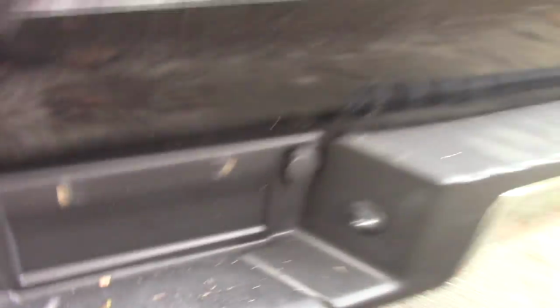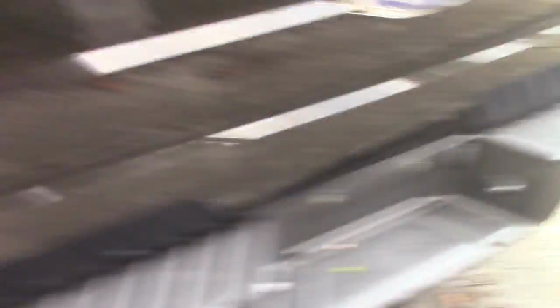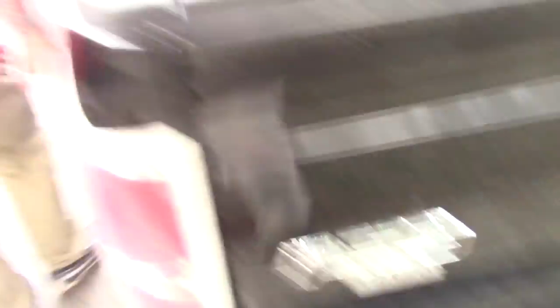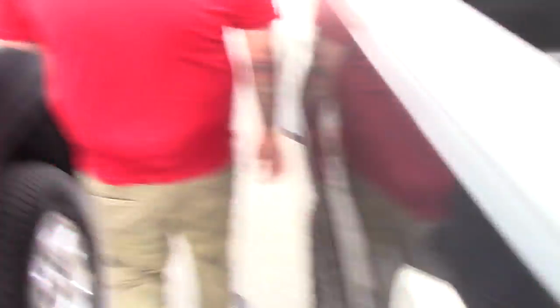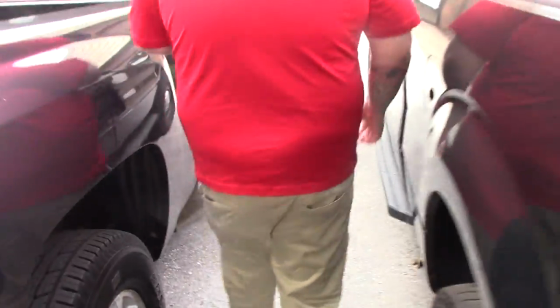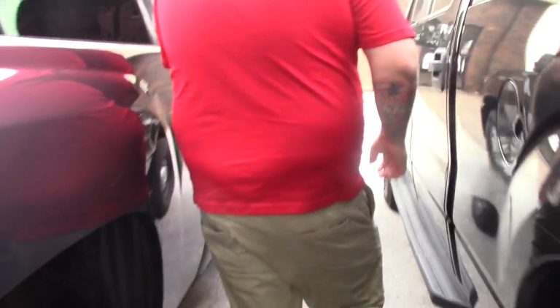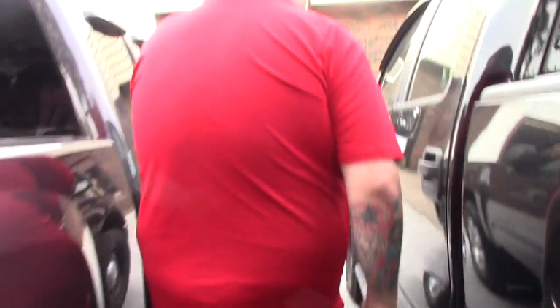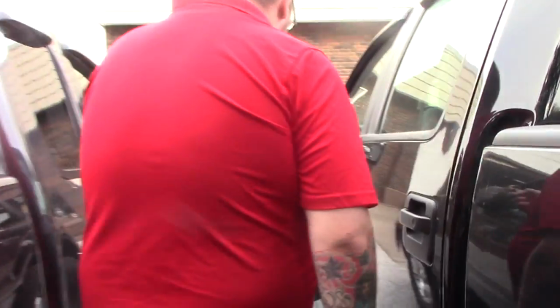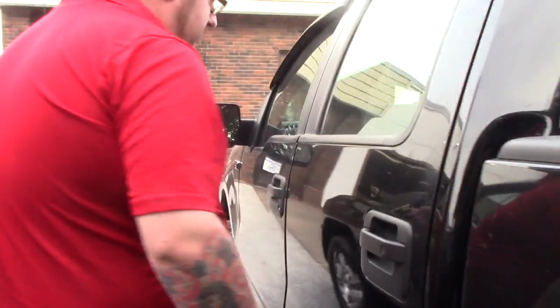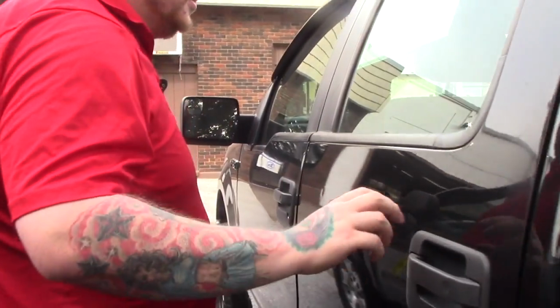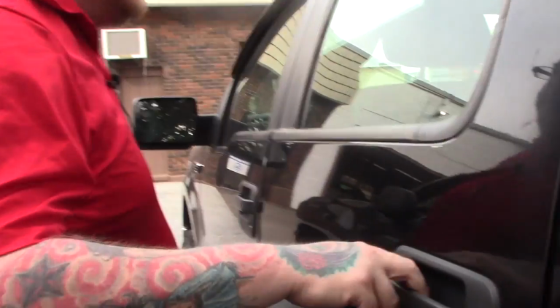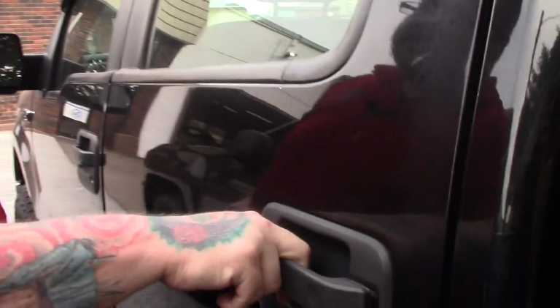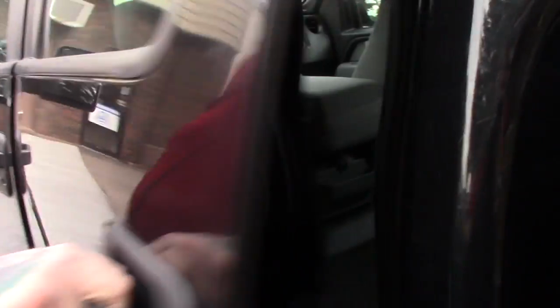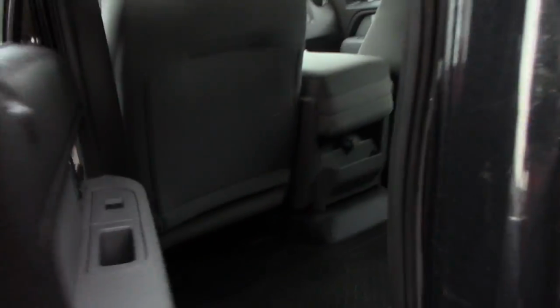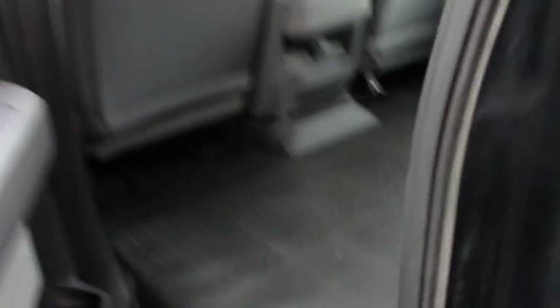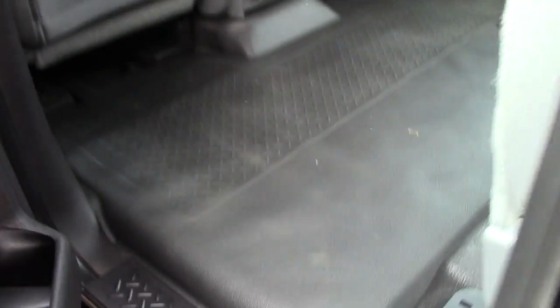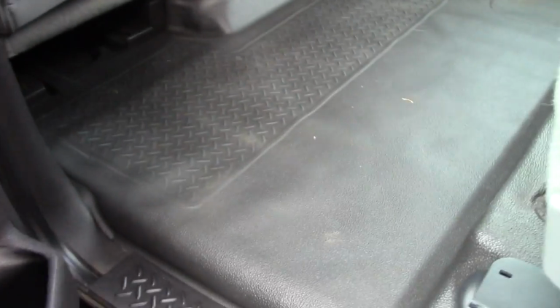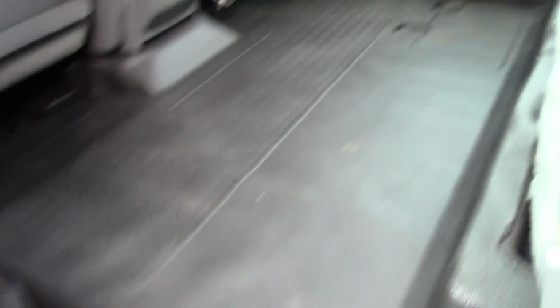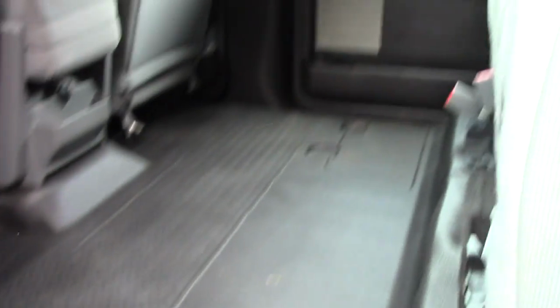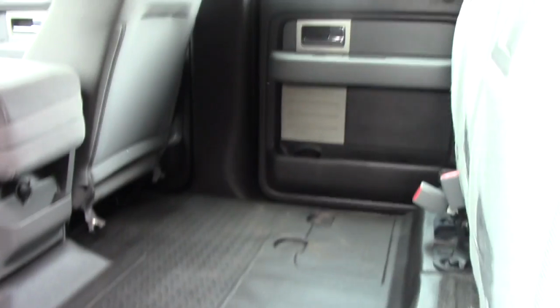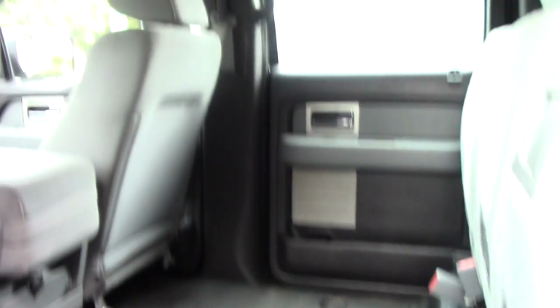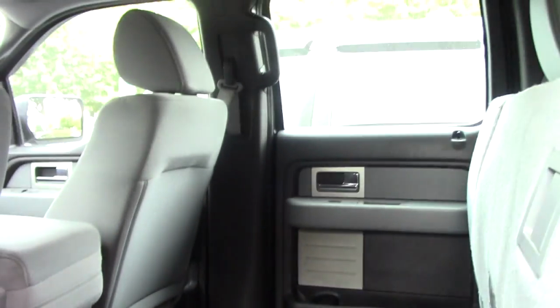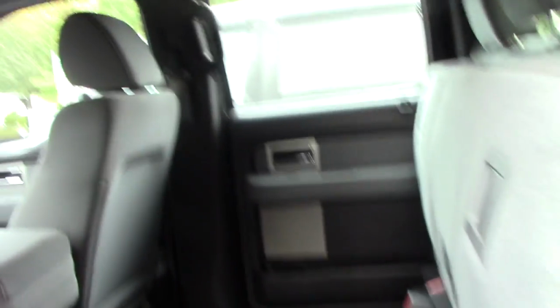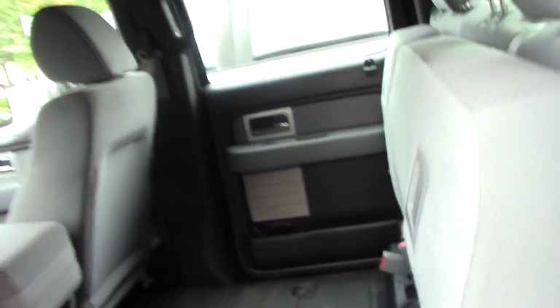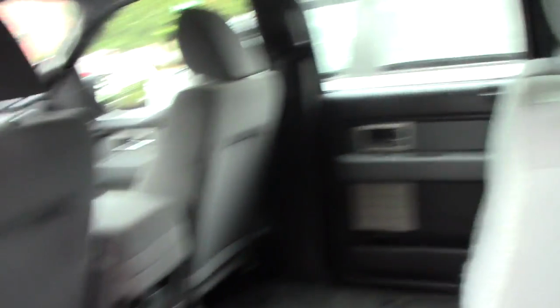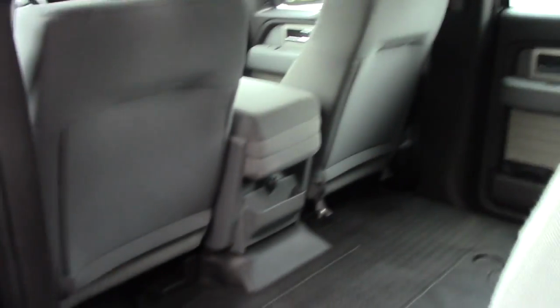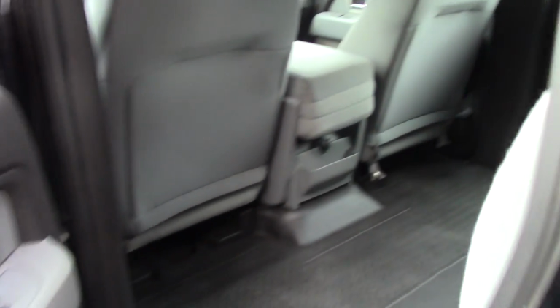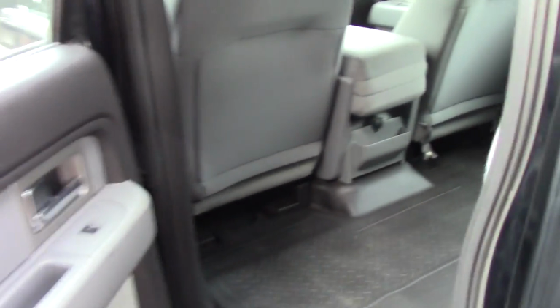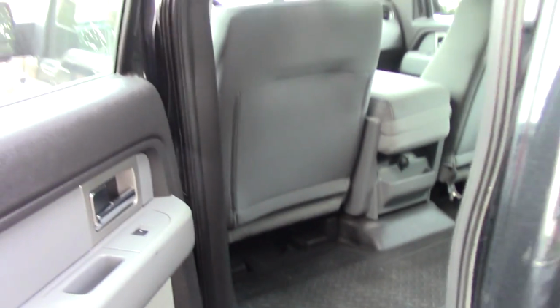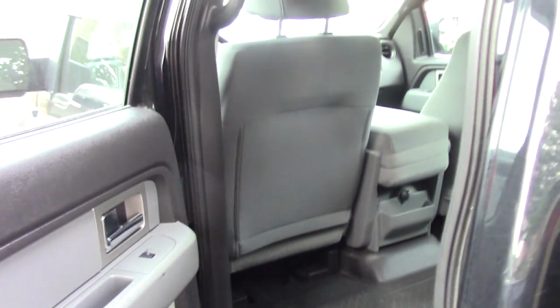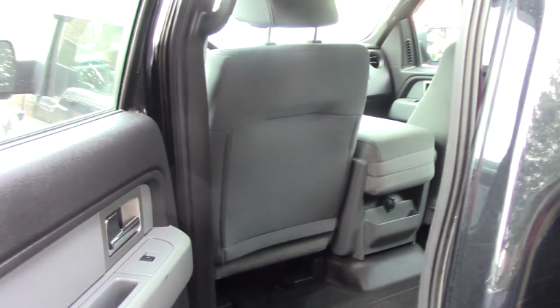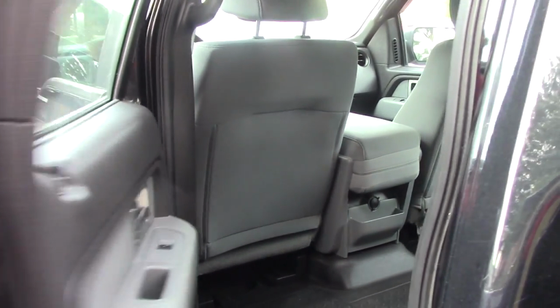Bringing you up to the front of the vehicle — this is the SuperCrew model, so you've got plenty of space back here. Seats are folded up right now and you've got plenty of room for storage. You can easily fold those seats down for additional passengers if needed.